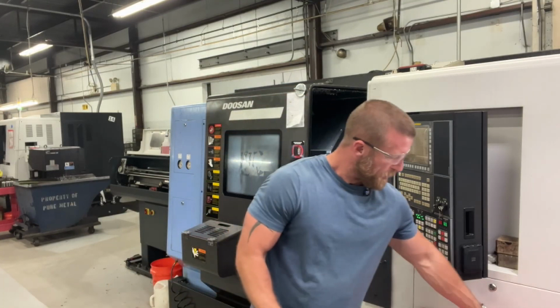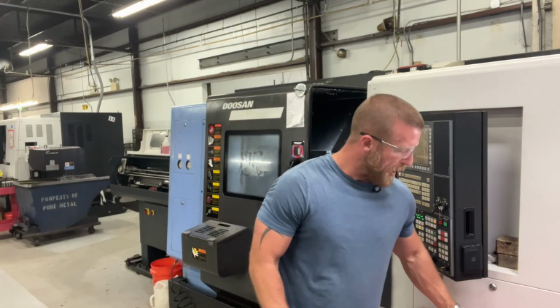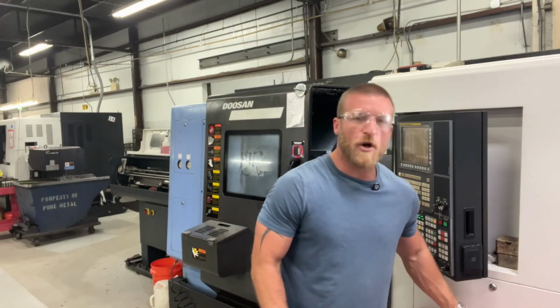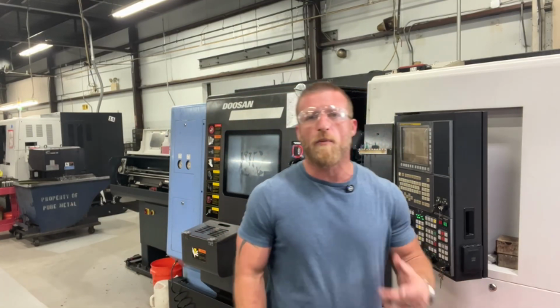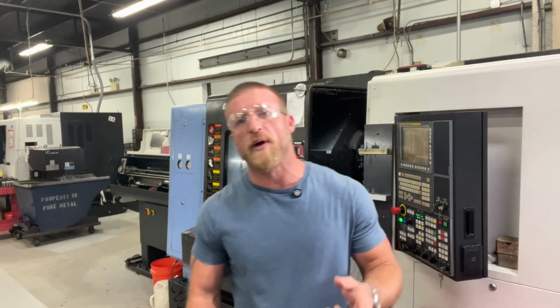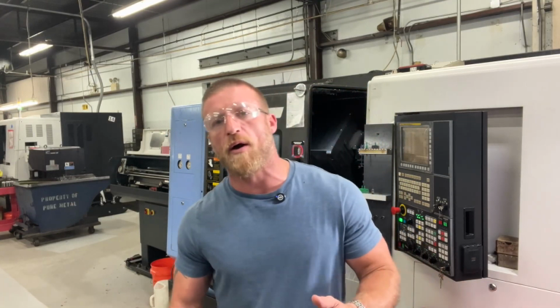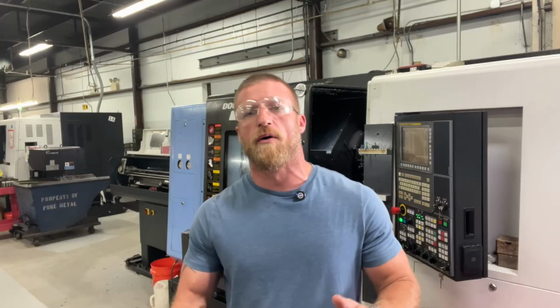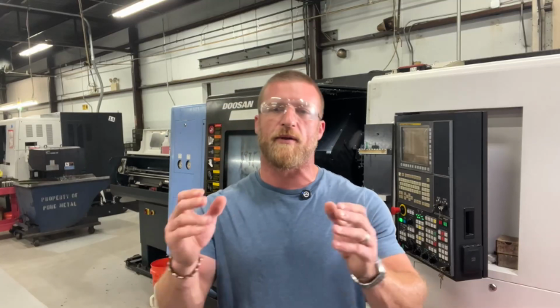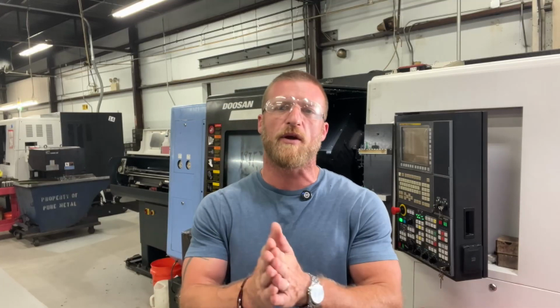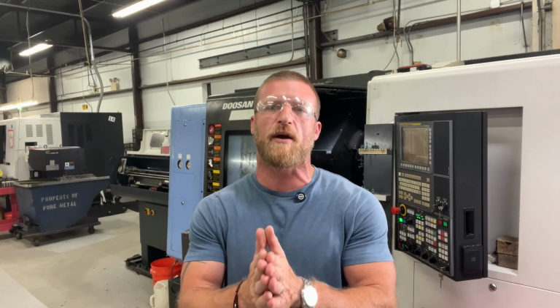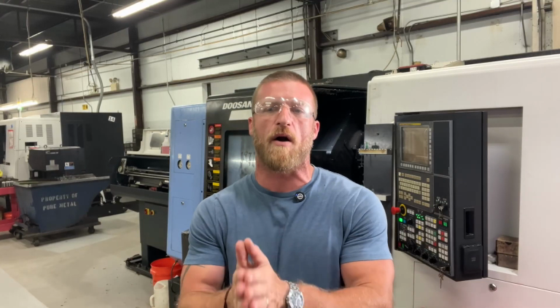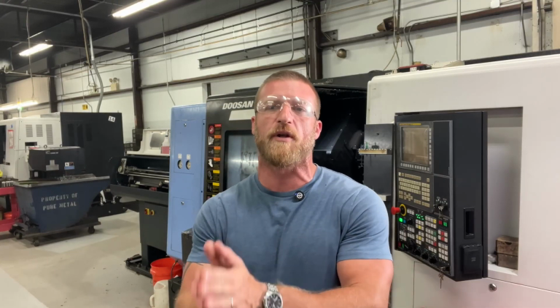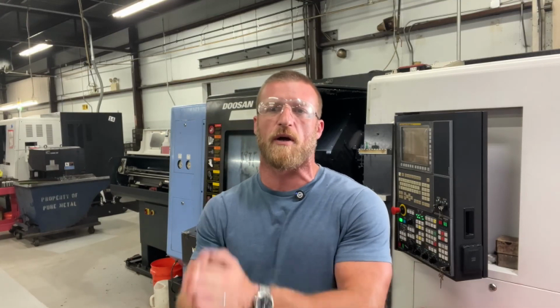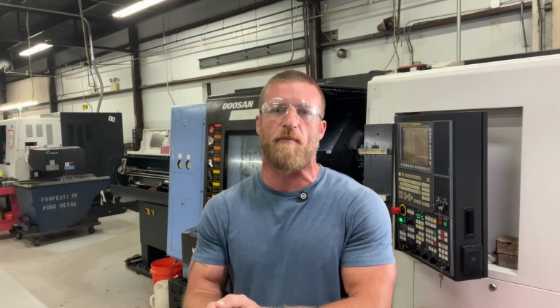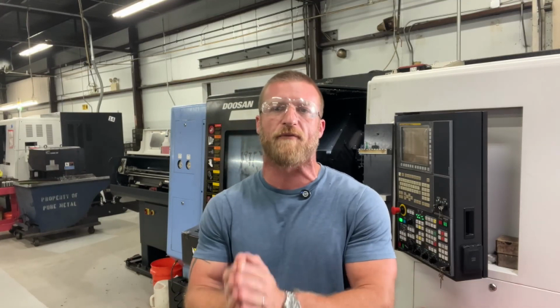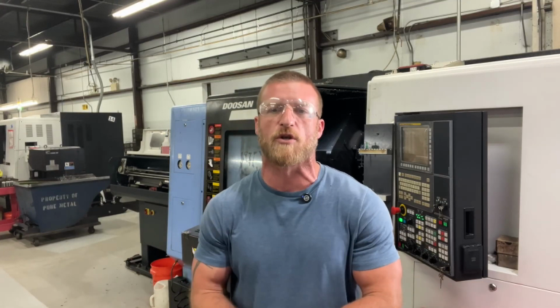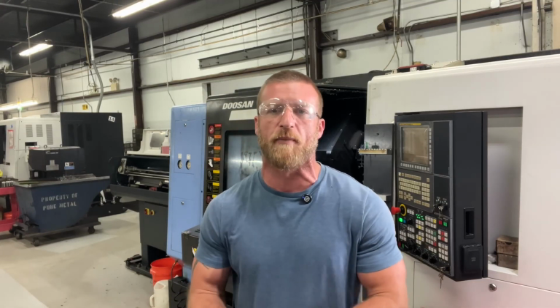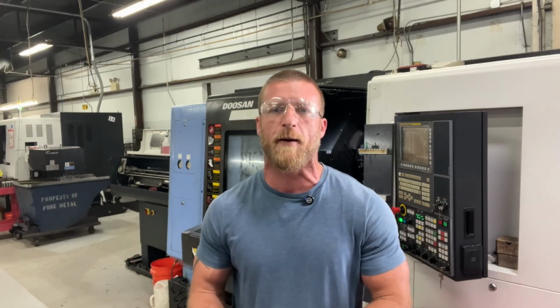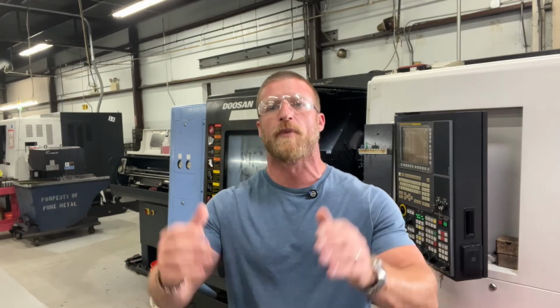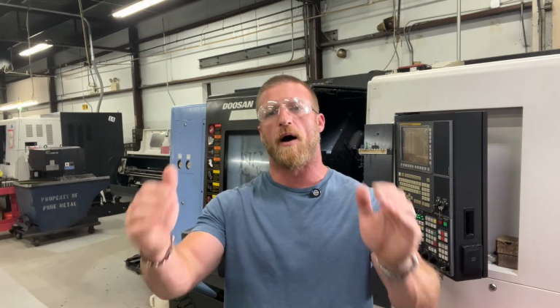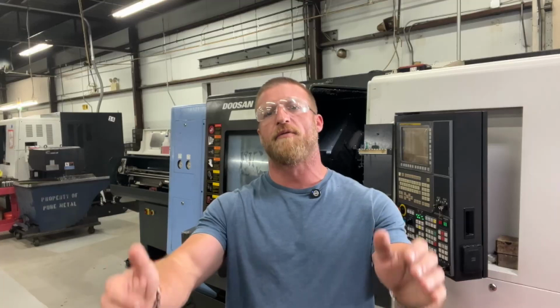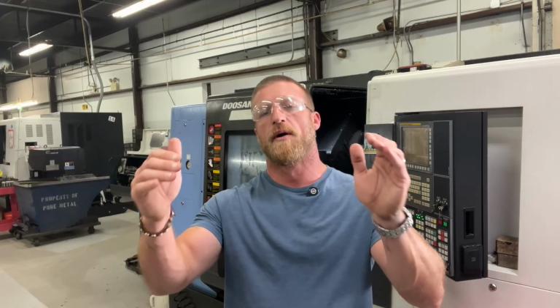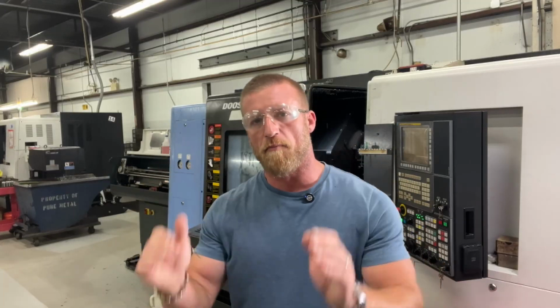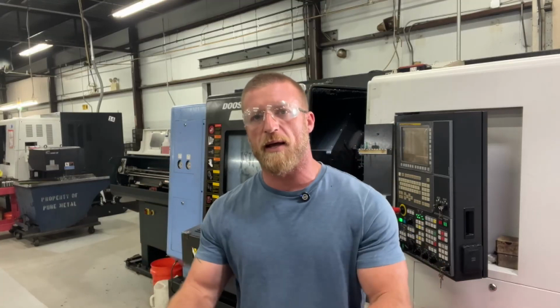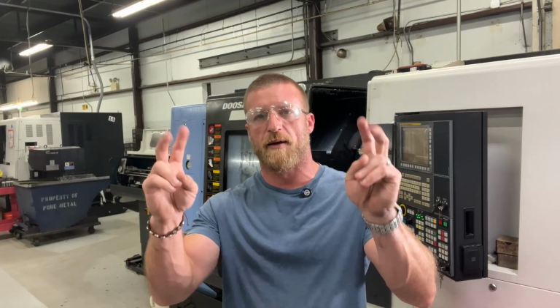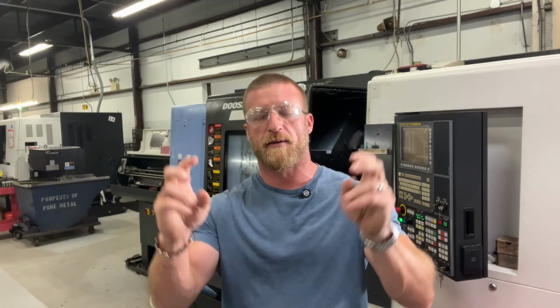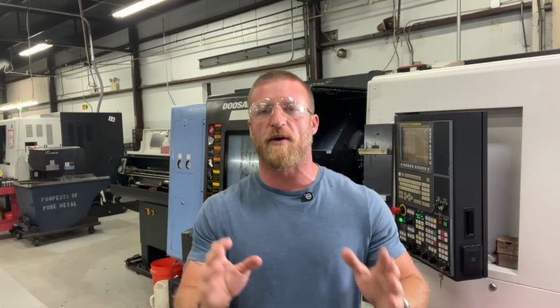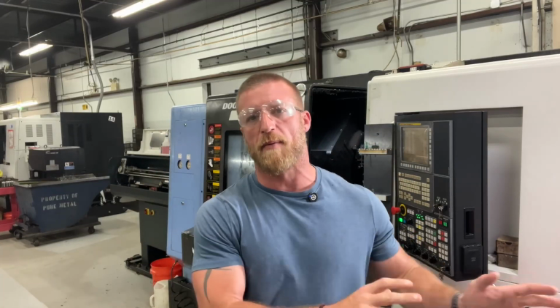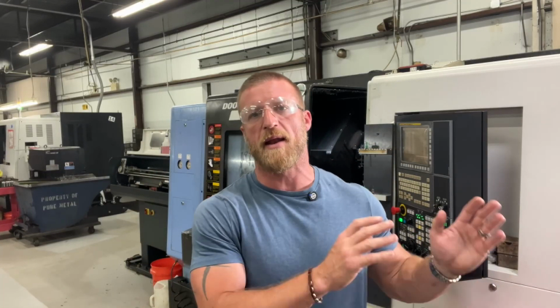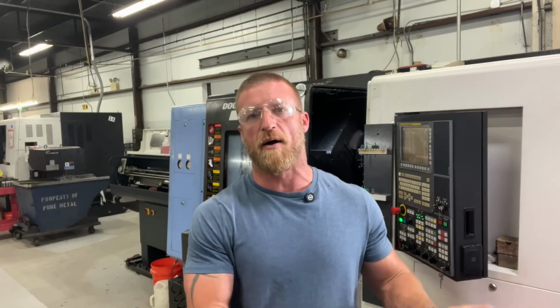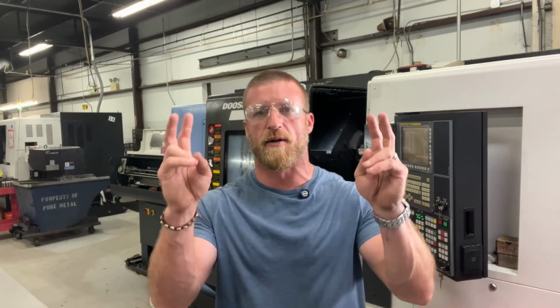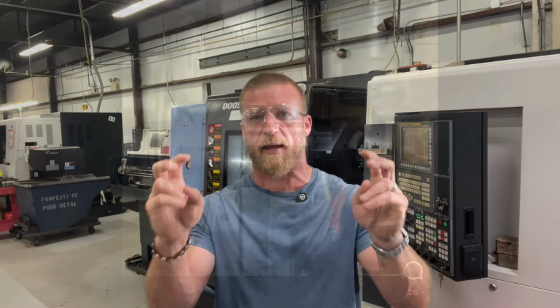So I'm going to show you one more quick video — the footage here is from my social media, showing milling that we have implemented on our lathe.